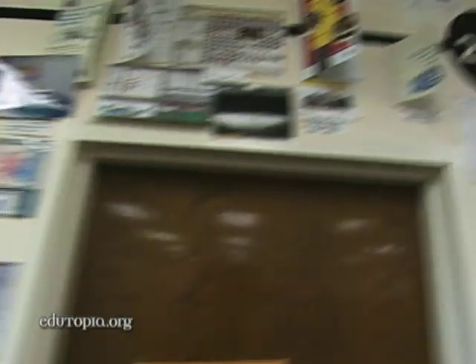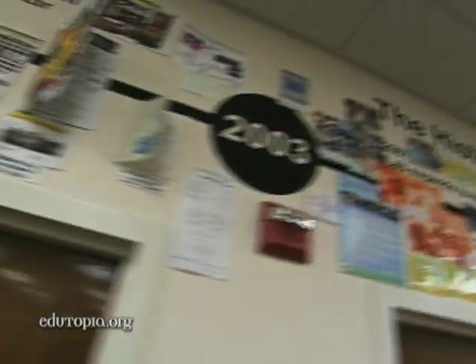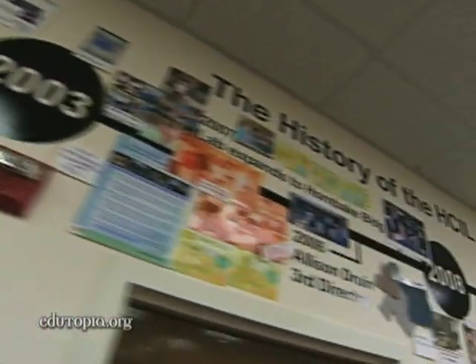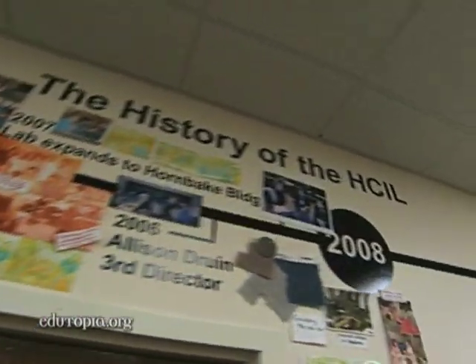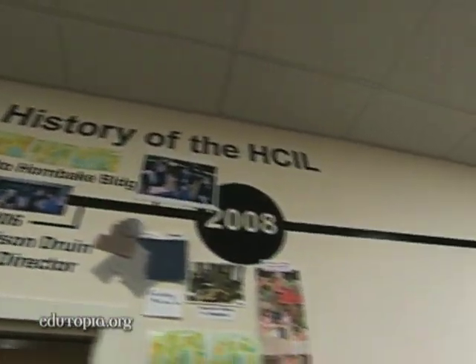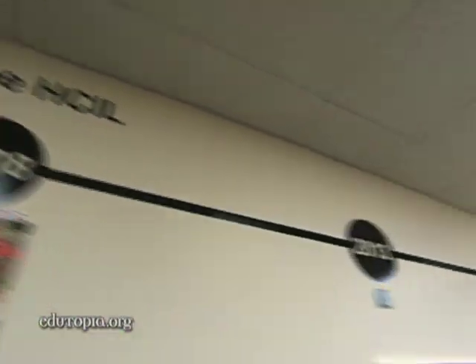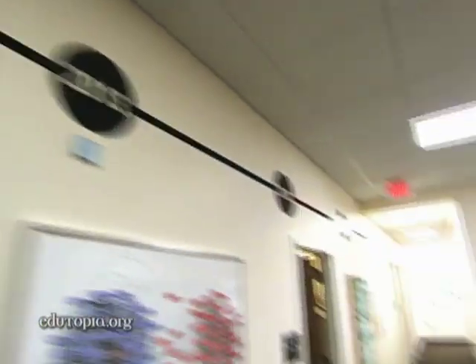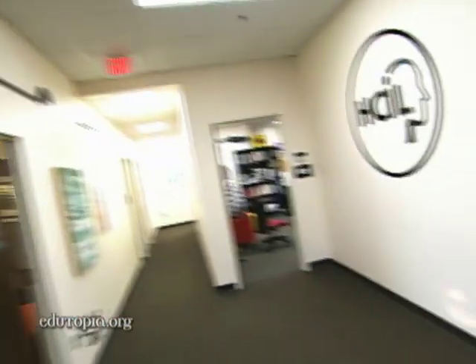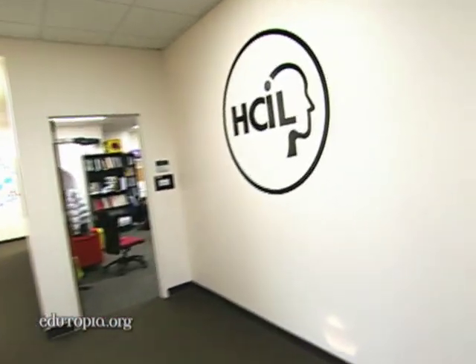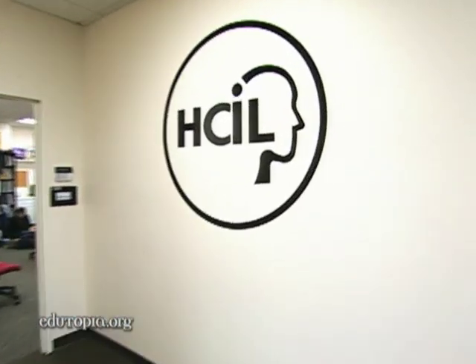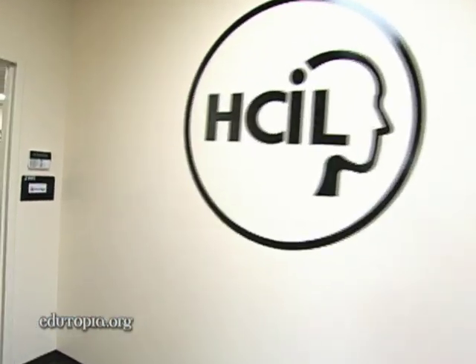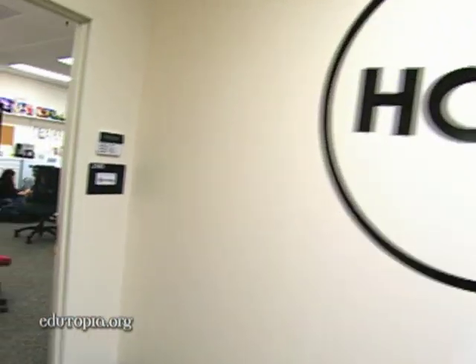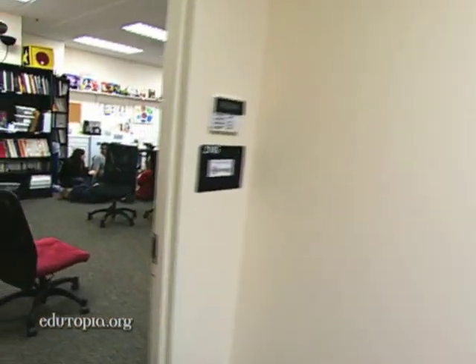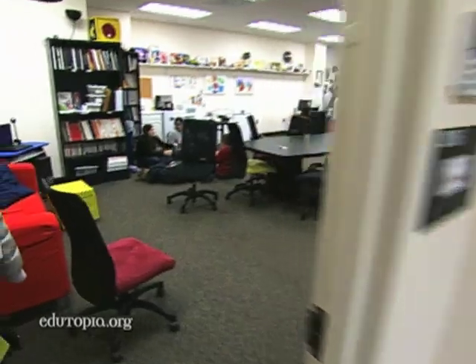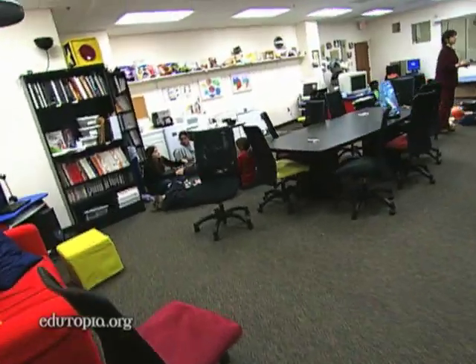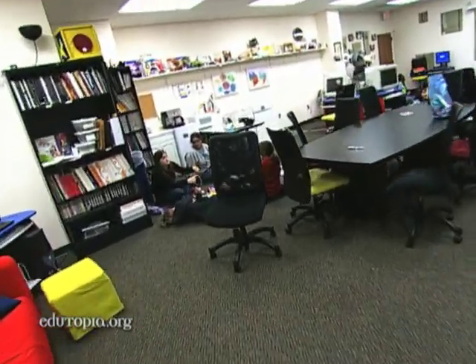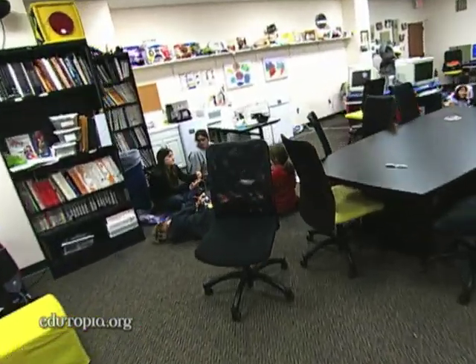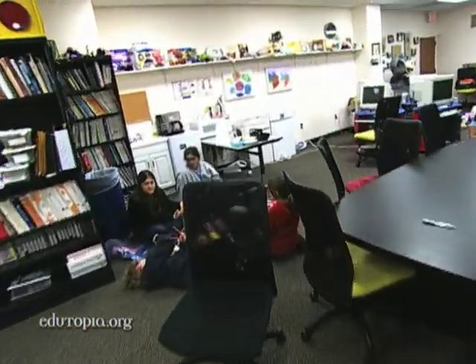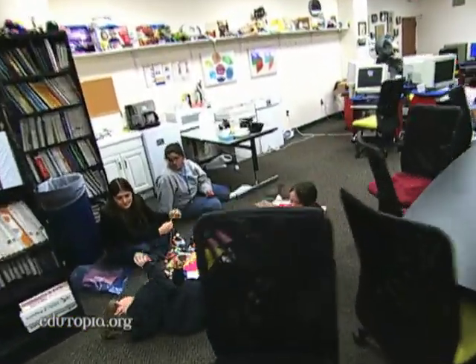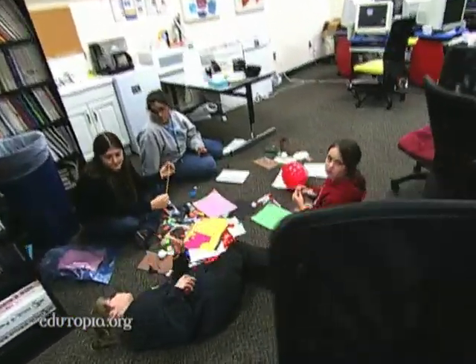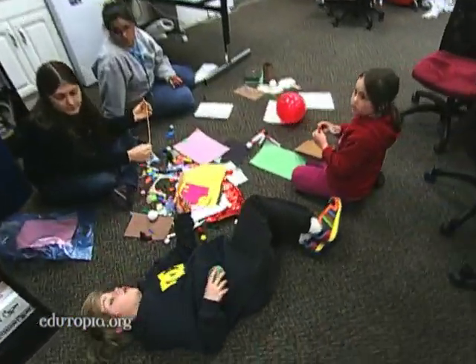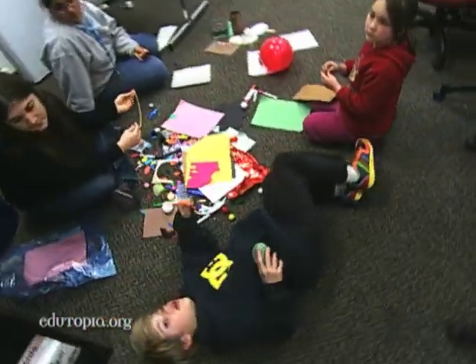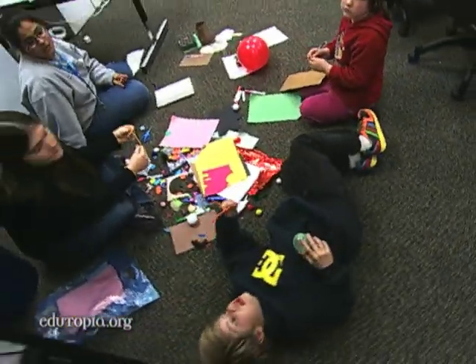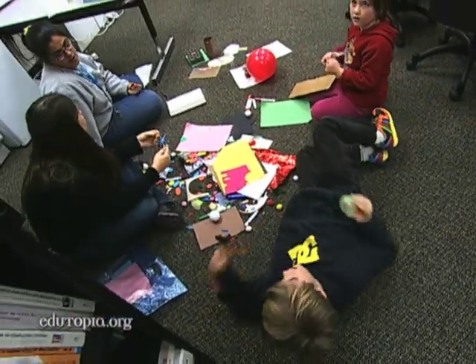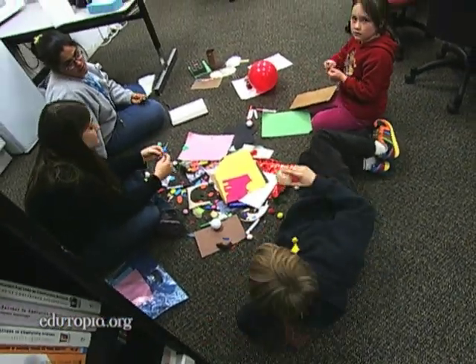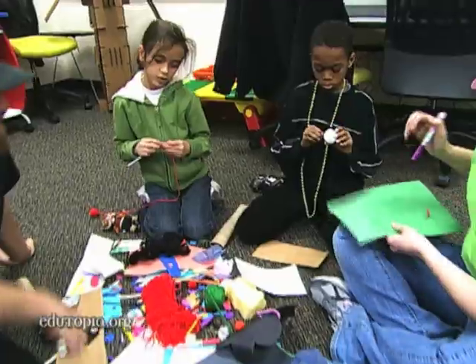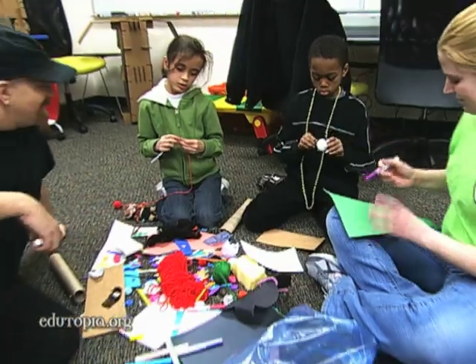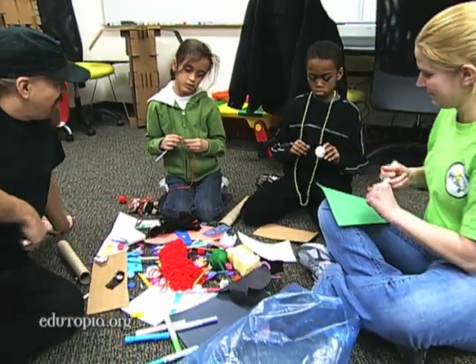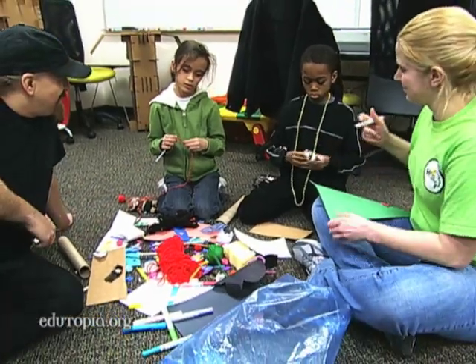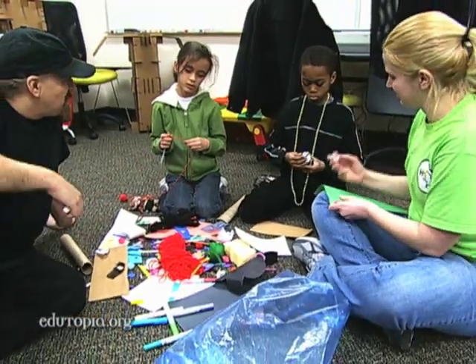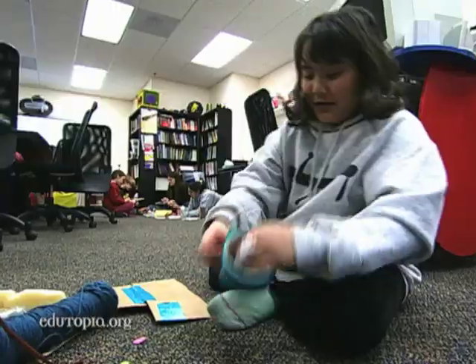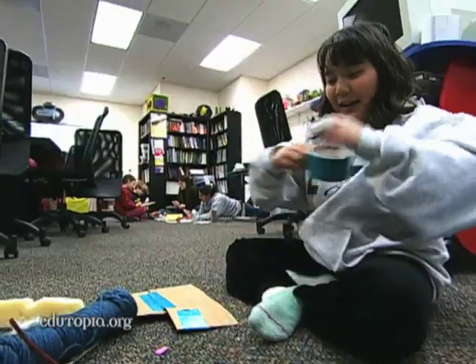At the University of Maryland's Human-Computer Interaction Lab, design teams meet twice a week at 4 p.m. to devise new technologies for young people. And half the designers are kids, ages 7 through 11.